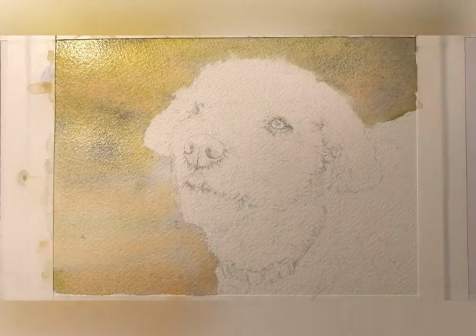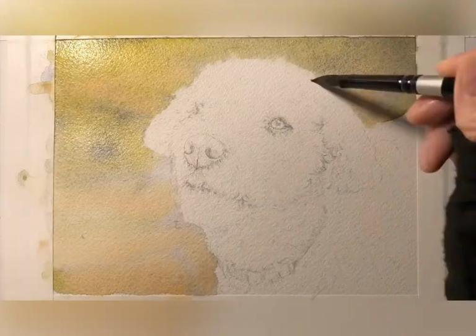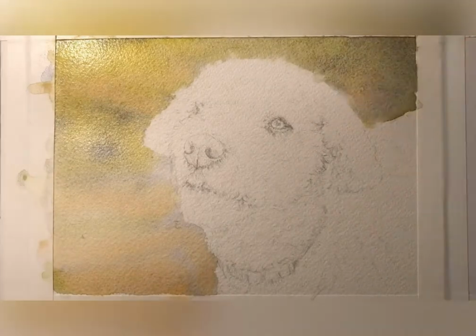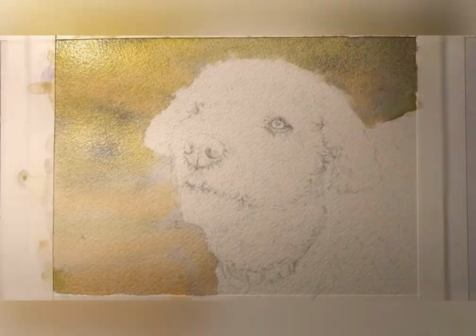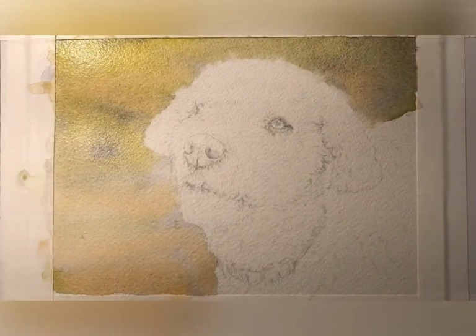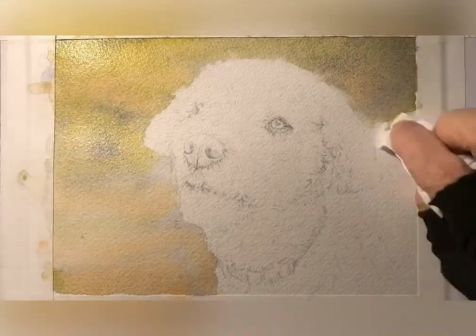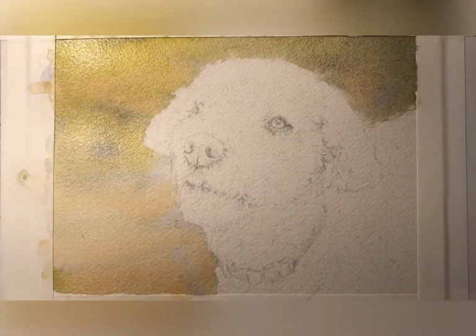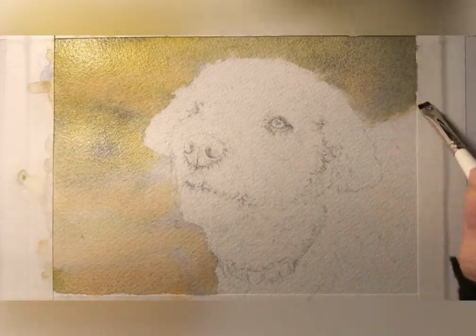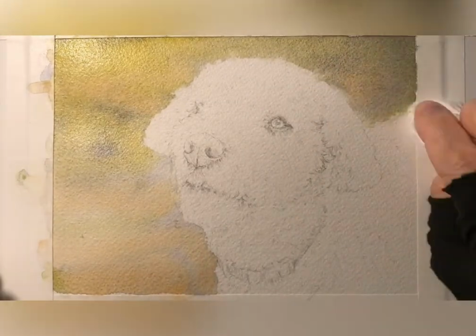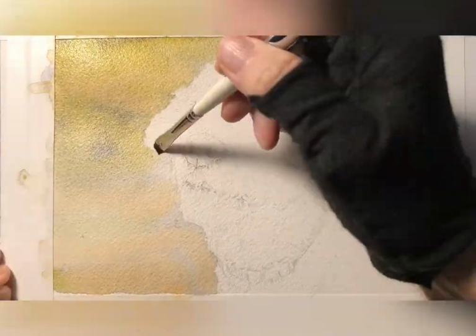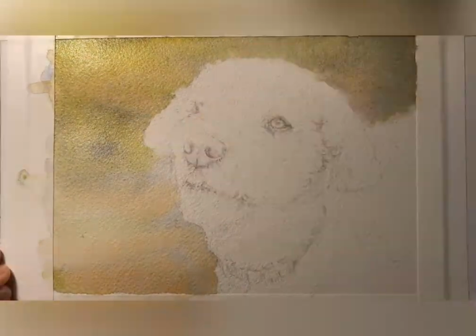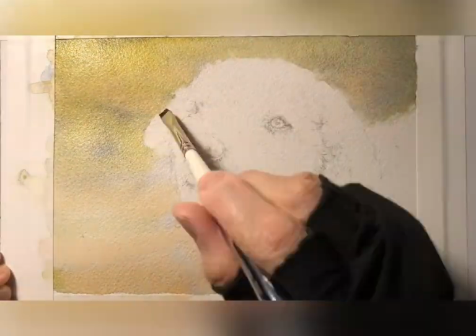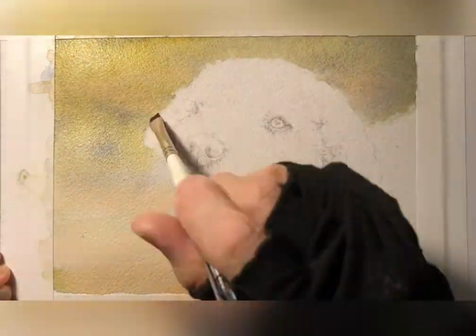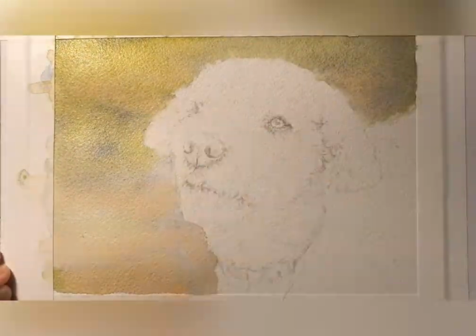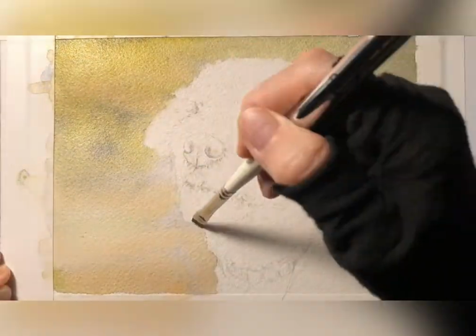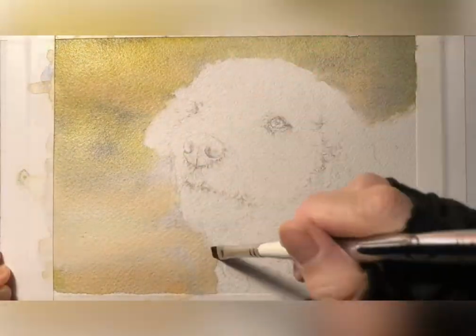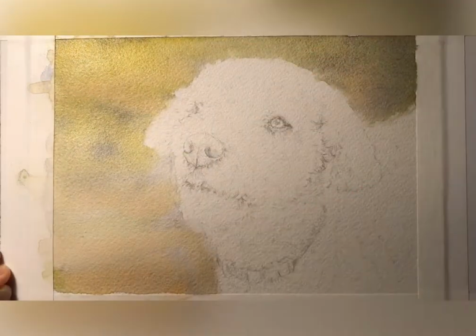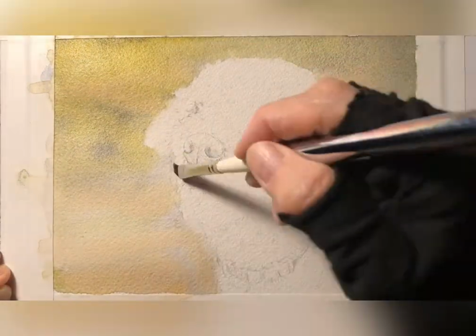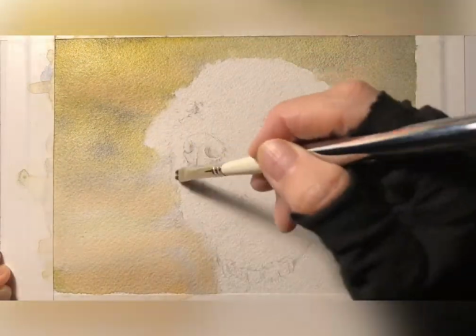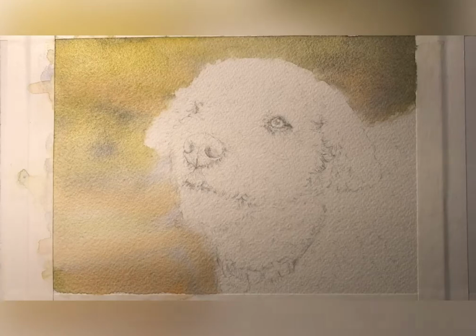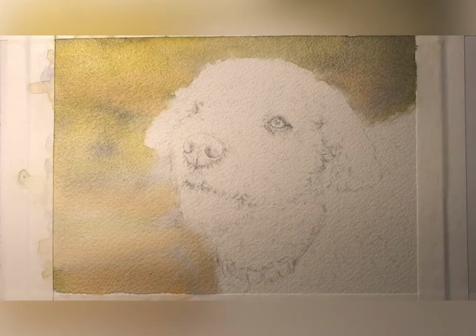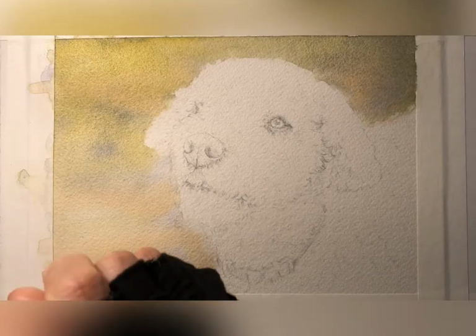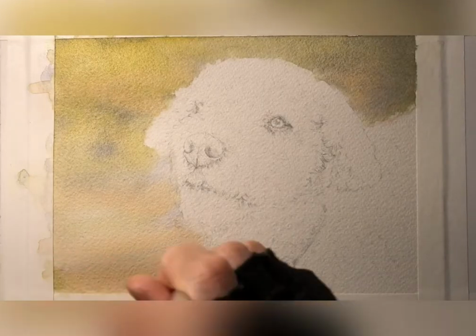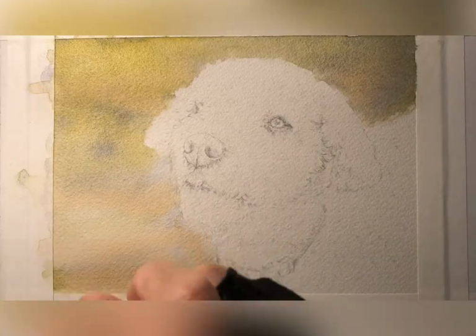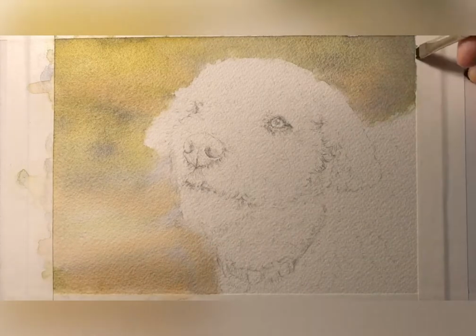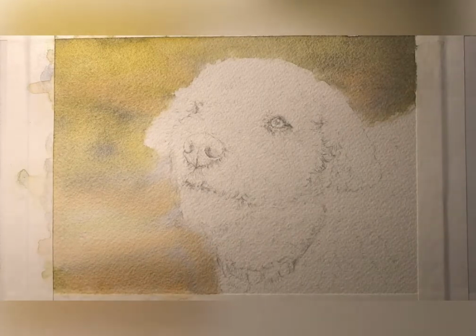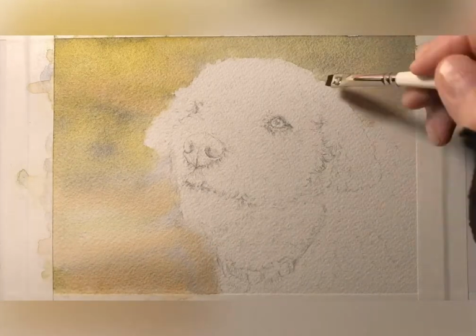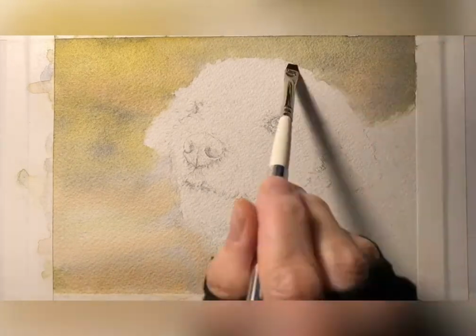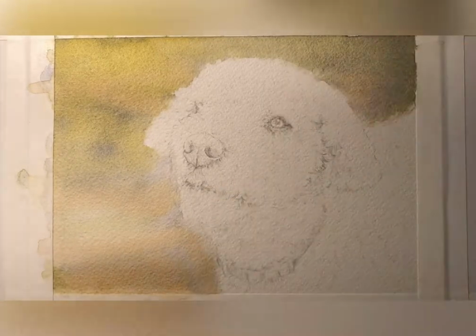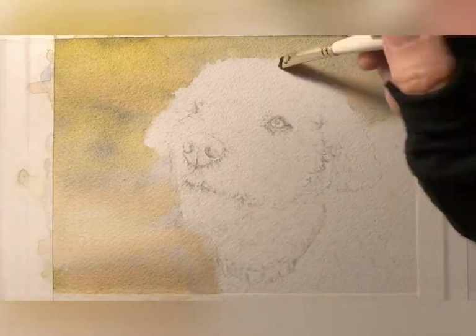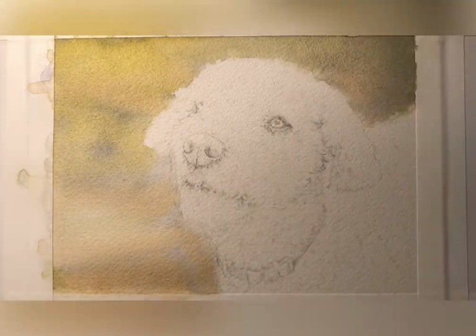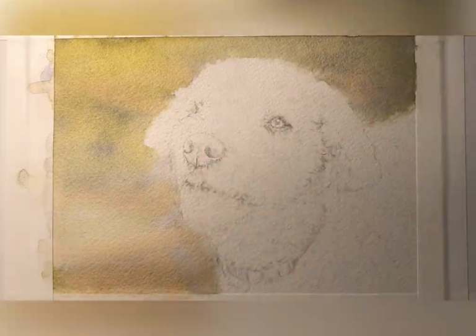That's why I put some water down at the beginning, because I want to give this dog kind of a halo, a glow all around his face.